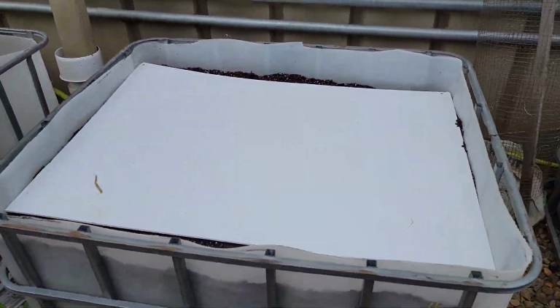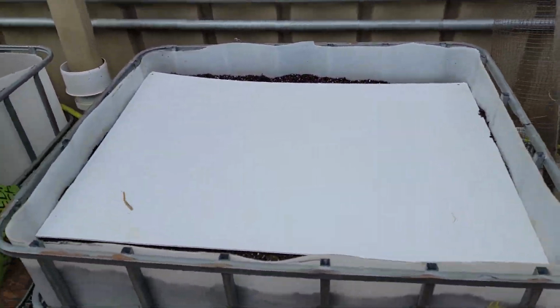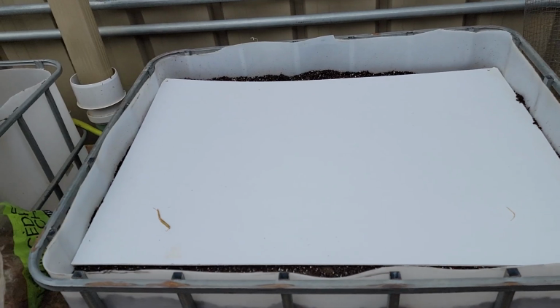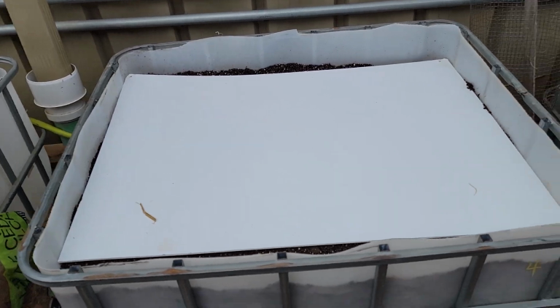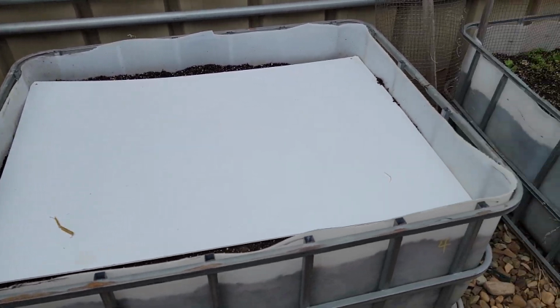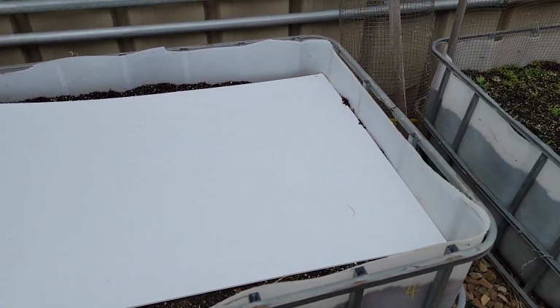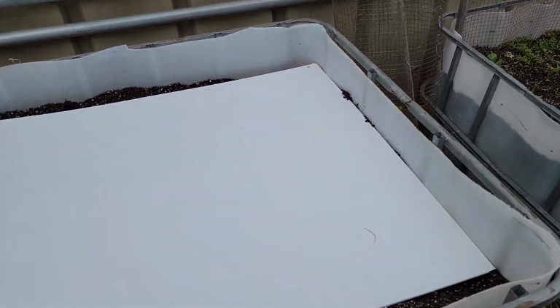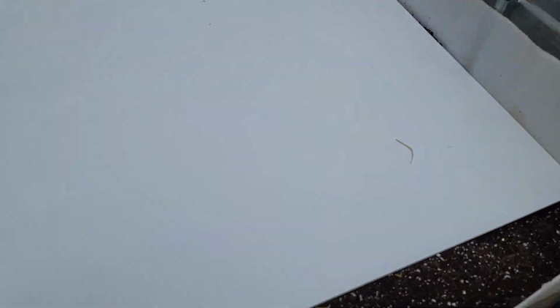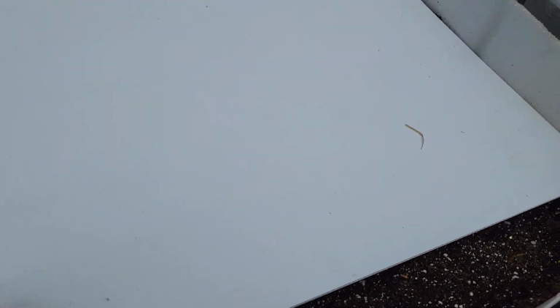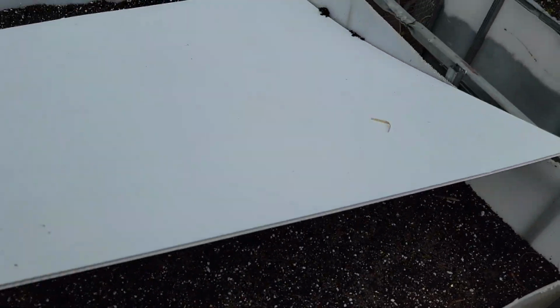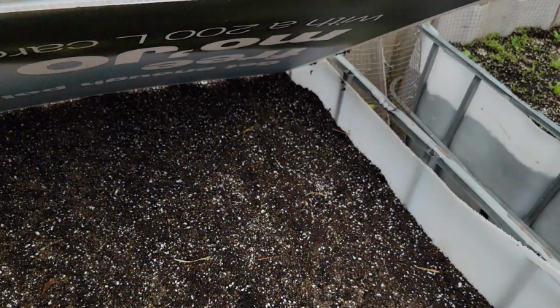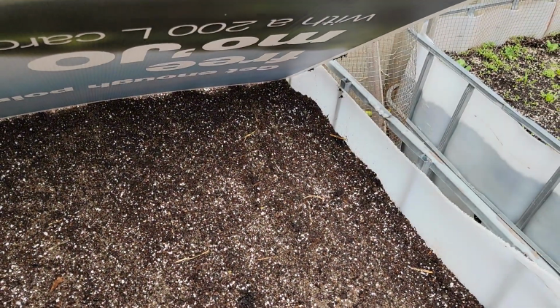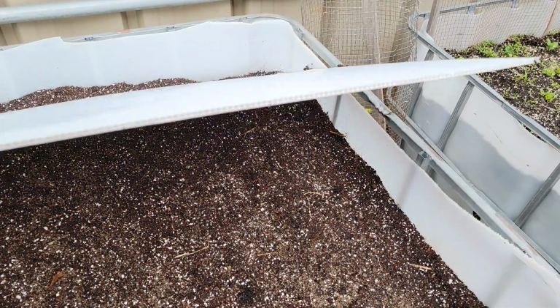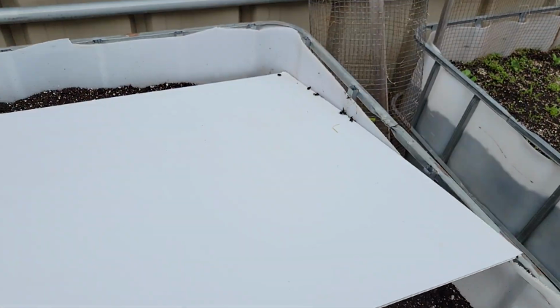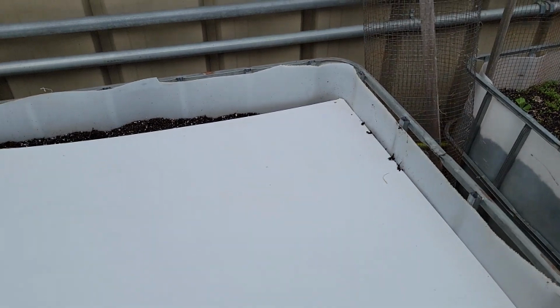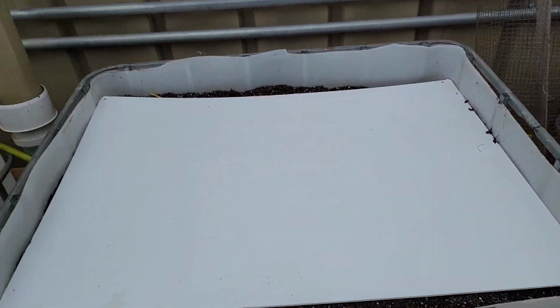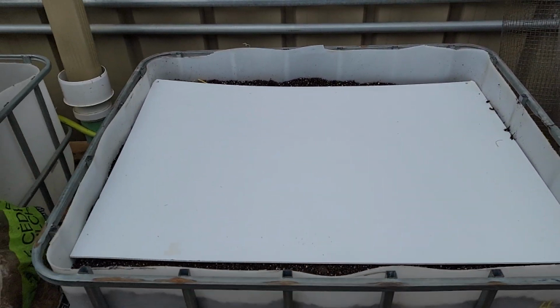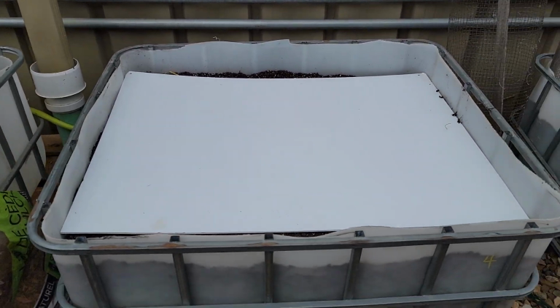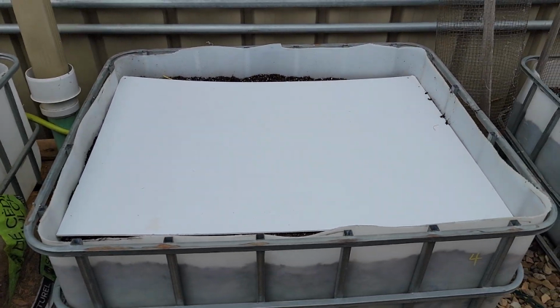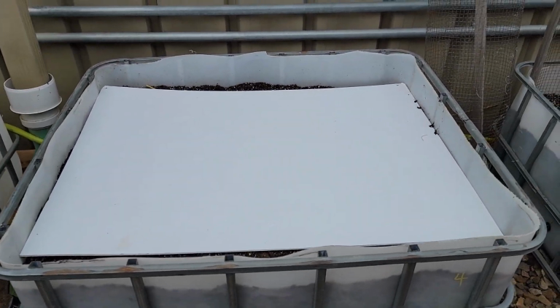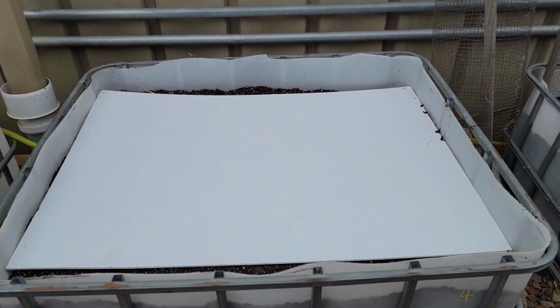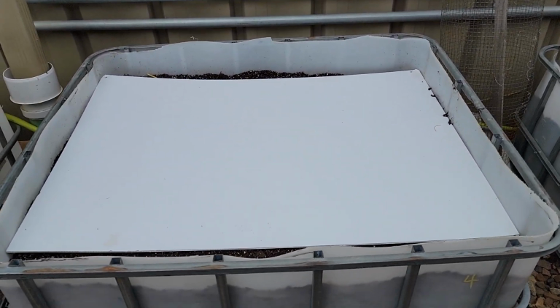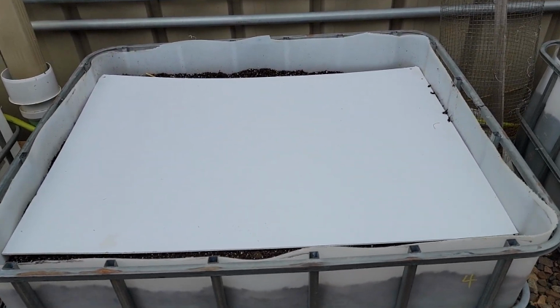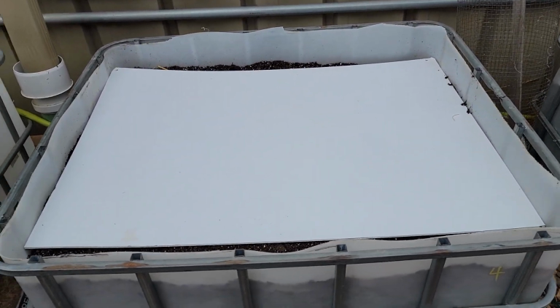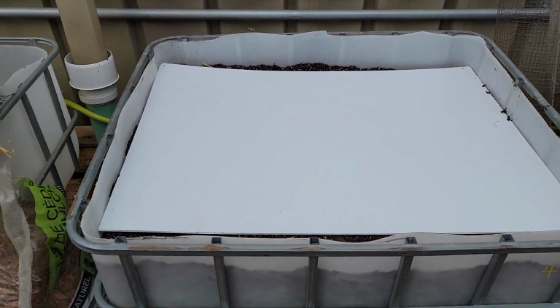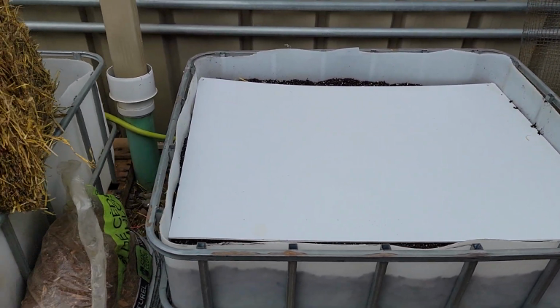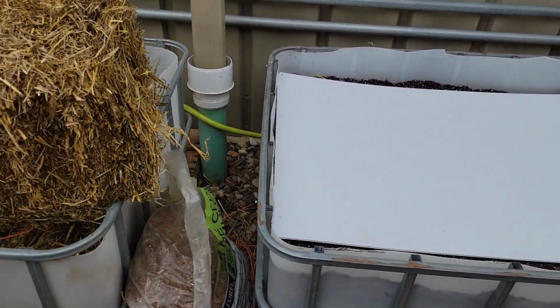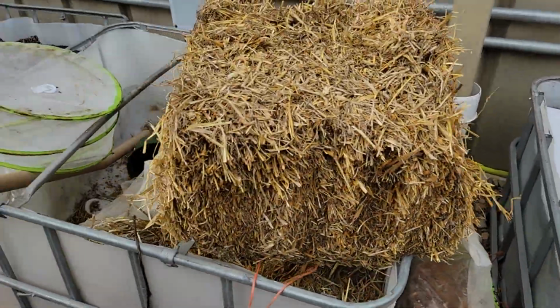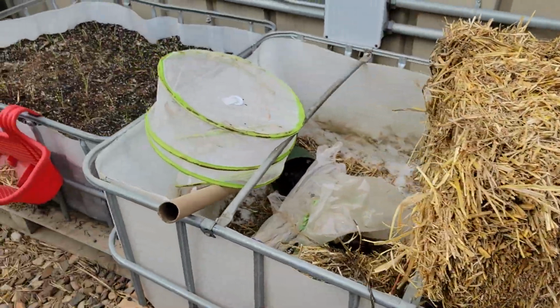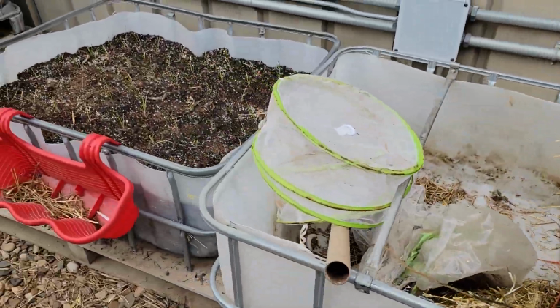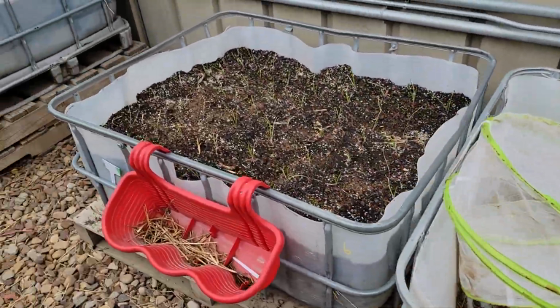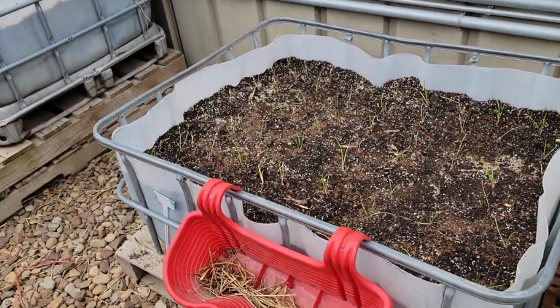Put some carrot seeds in here. Carrots need constant moisture to germinate. Last year I put cardboard on top; this time I put Coroplast on top, just to keep moisture in and keep some off it till they germinate.